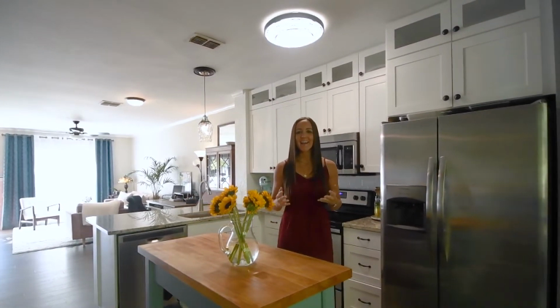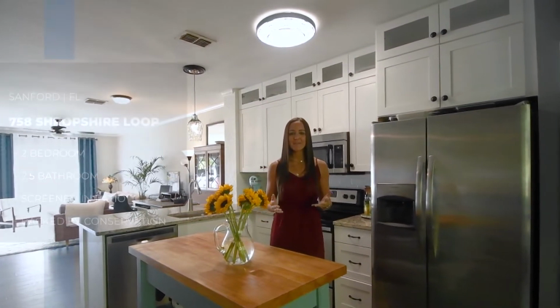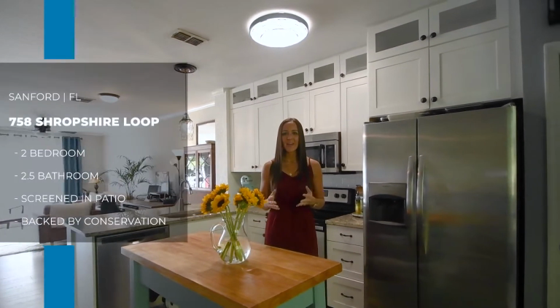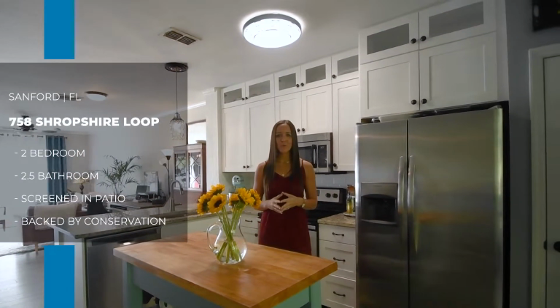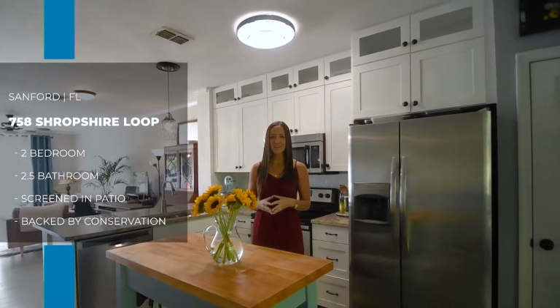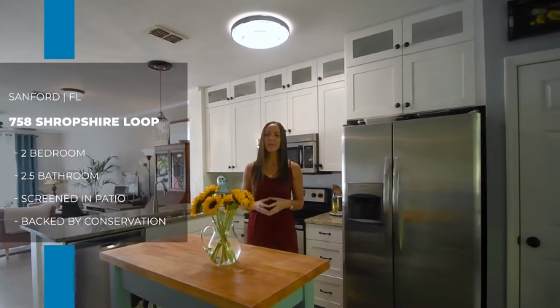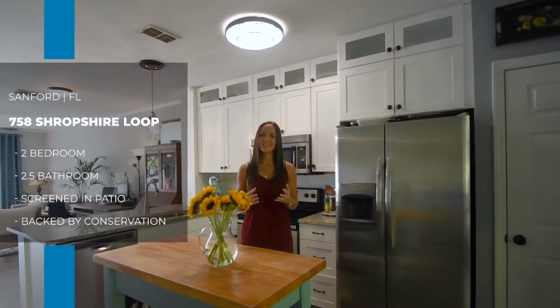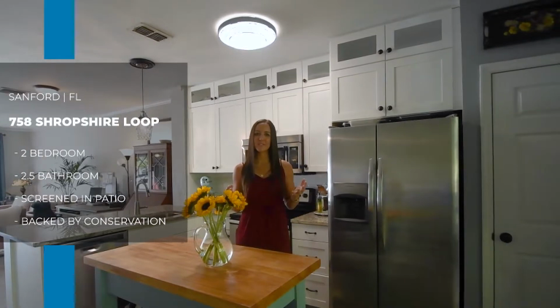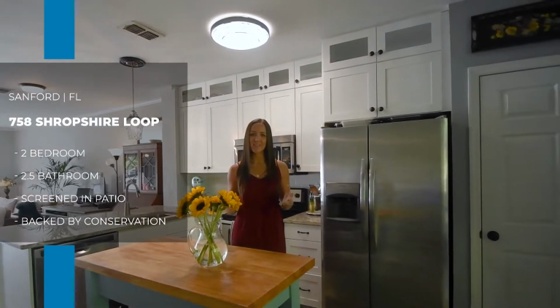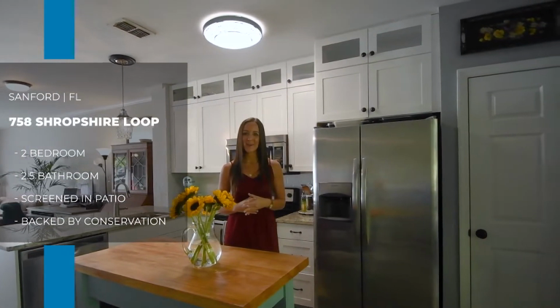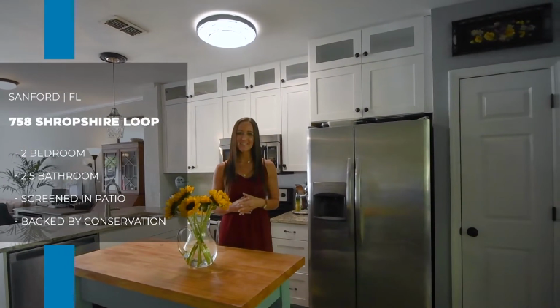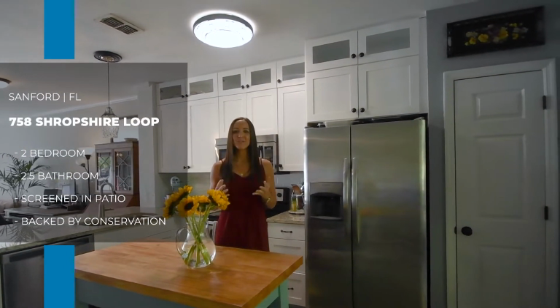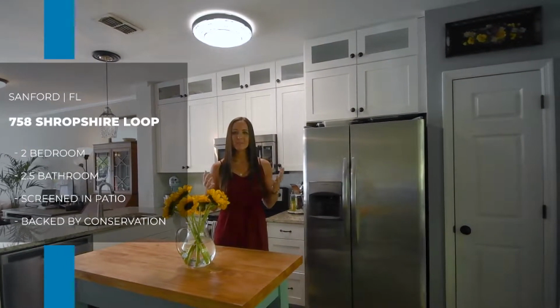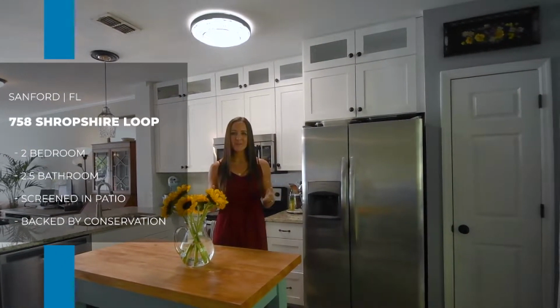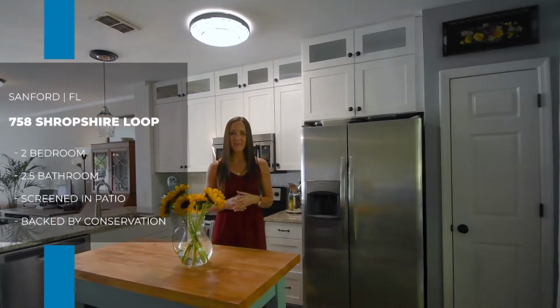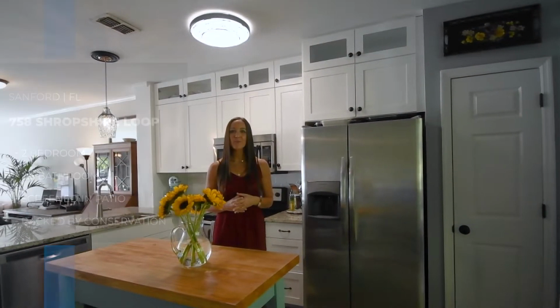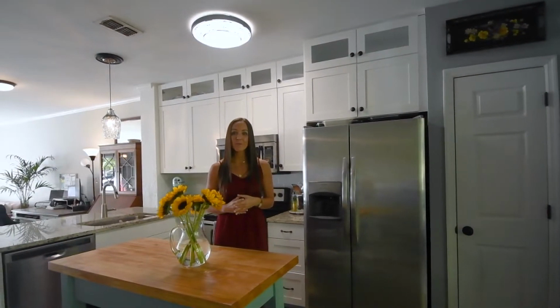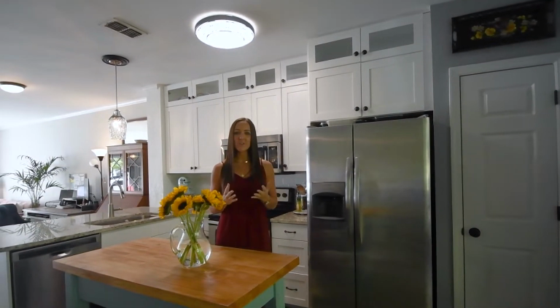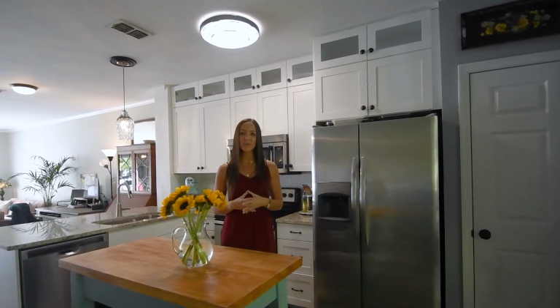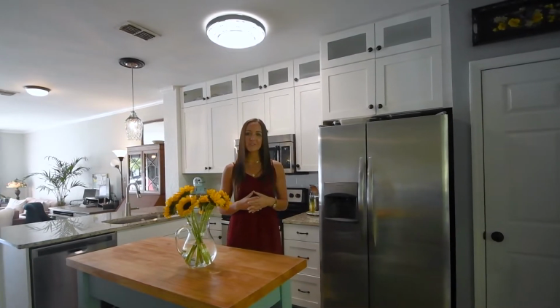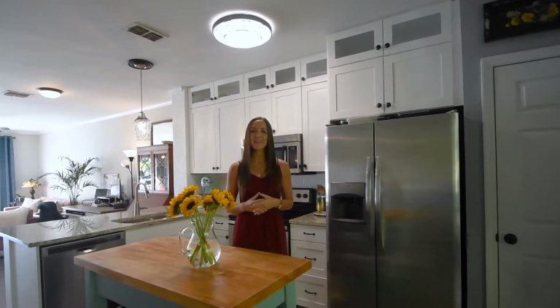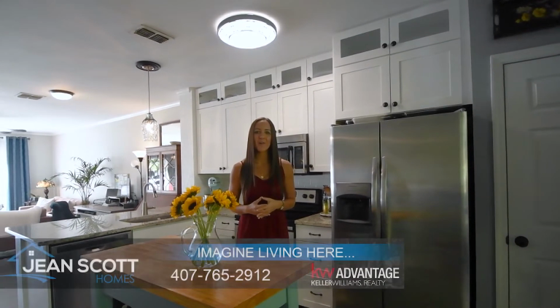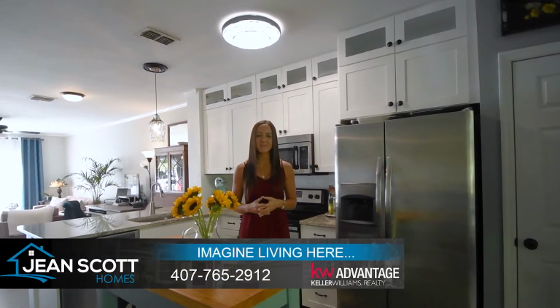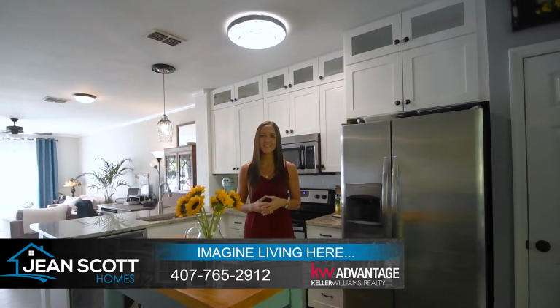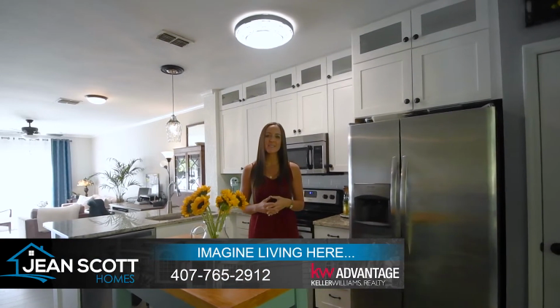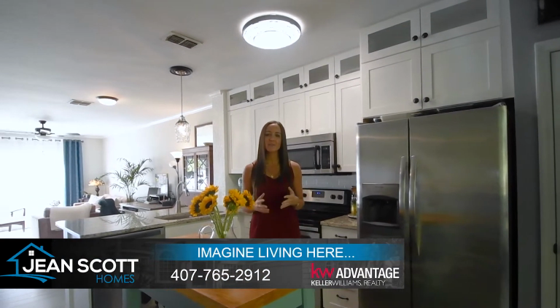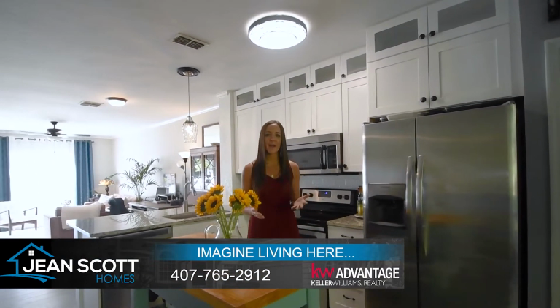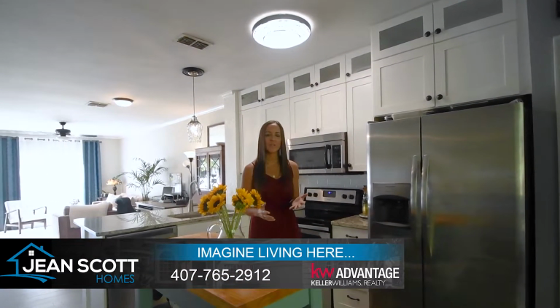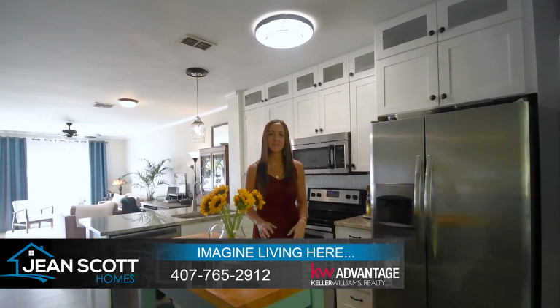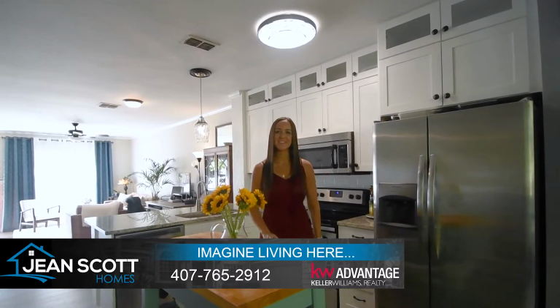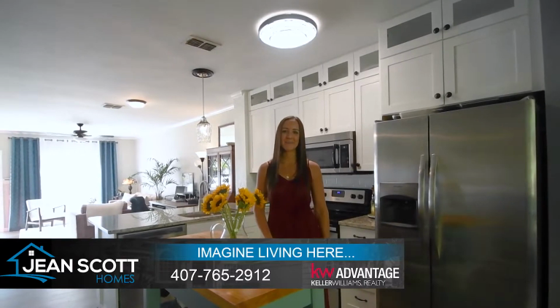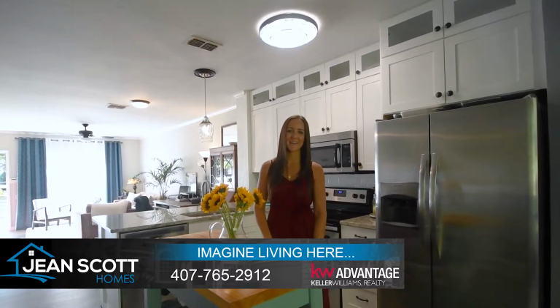Again, I'm at 758 Shropshire Loop in Sanford's Dunwoody Commons — two bedrooms, two and a half bathrooms. For more information or to schedule your own private showing, give us a call at 407-765-2912, or you can find us at jeanscotthomes.com.